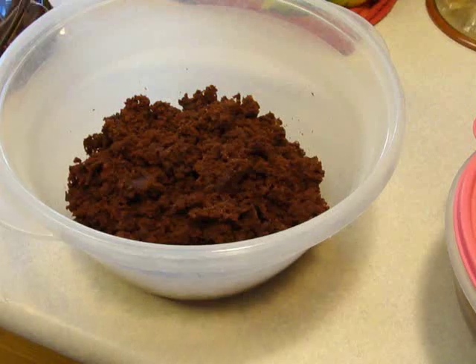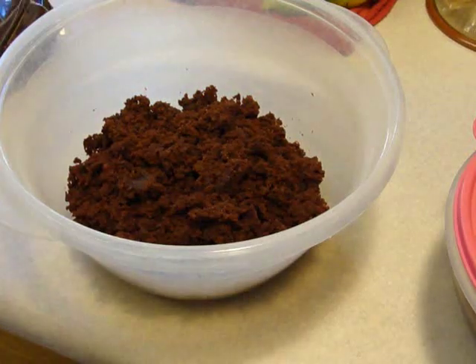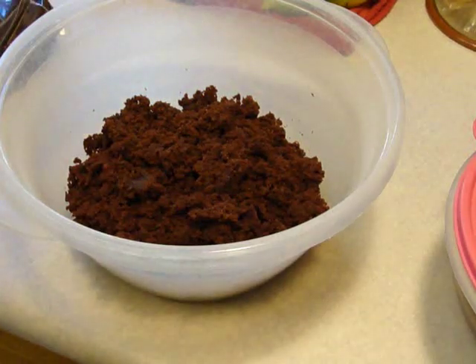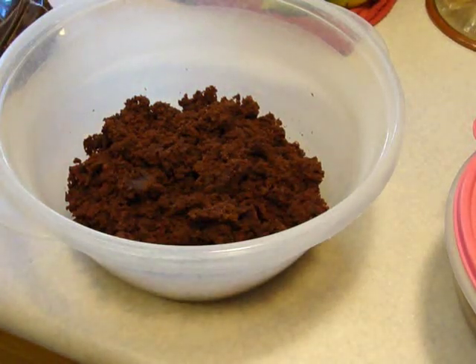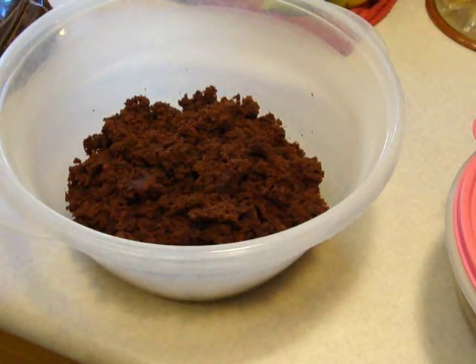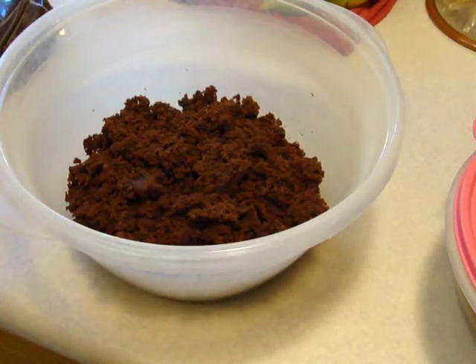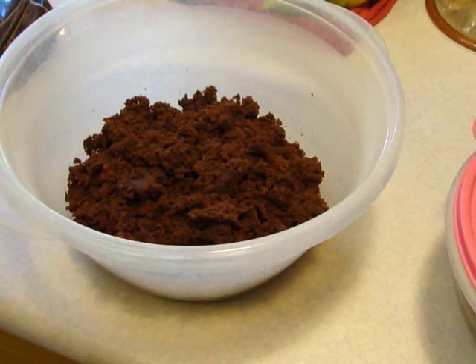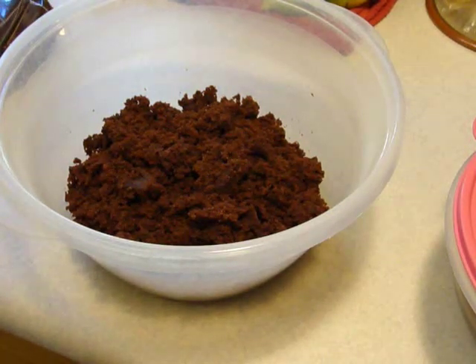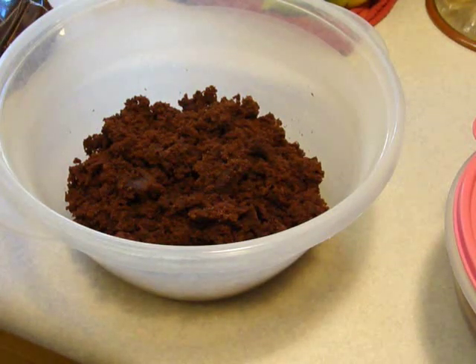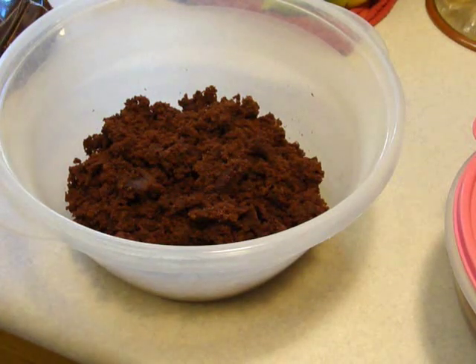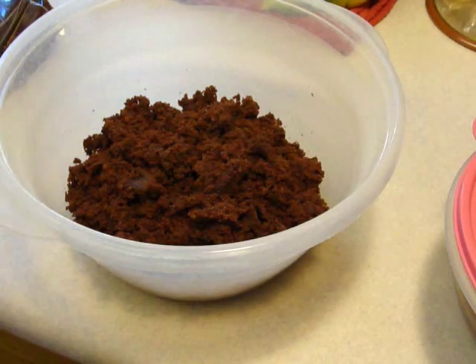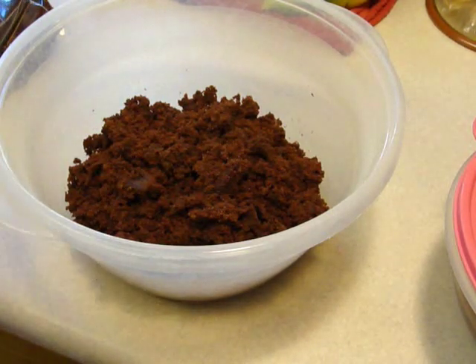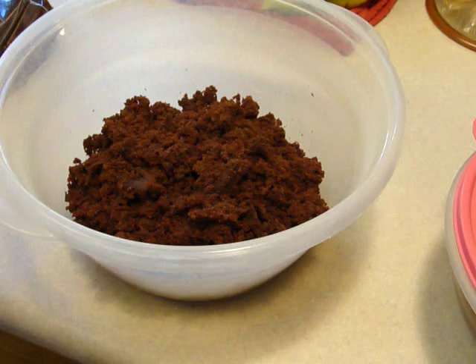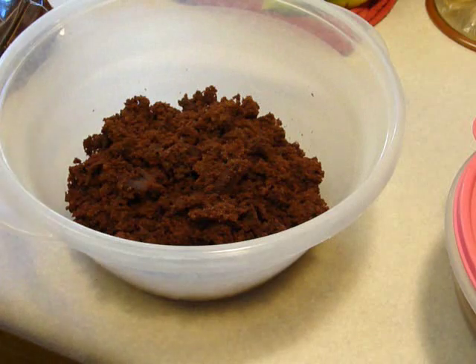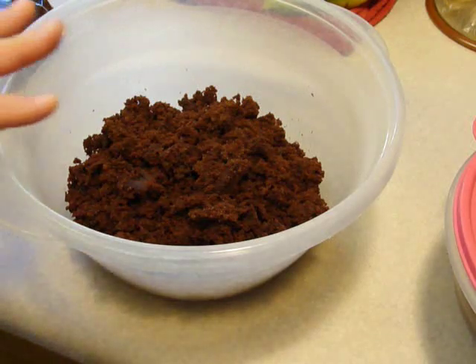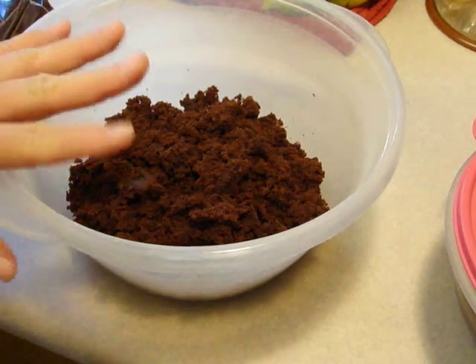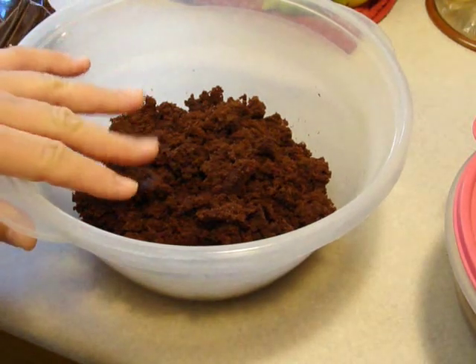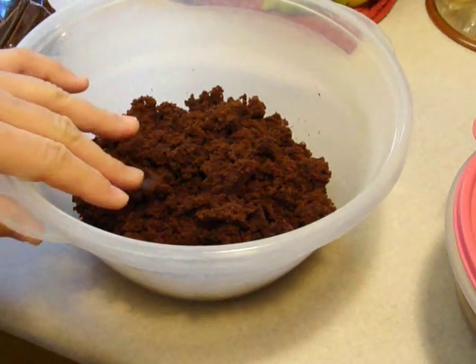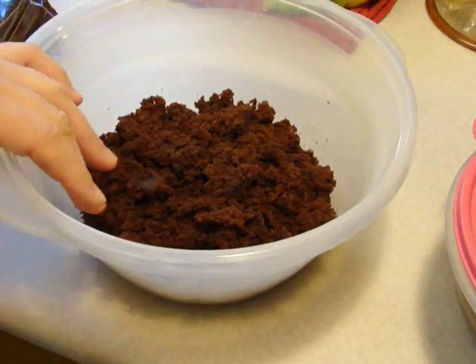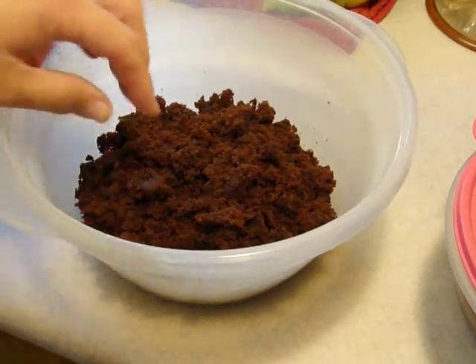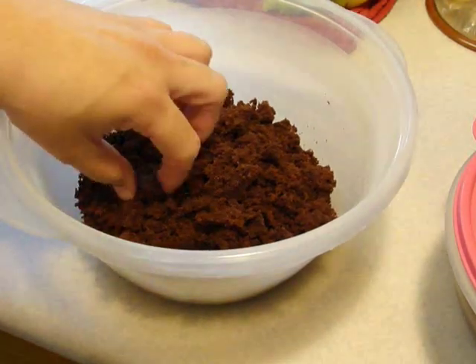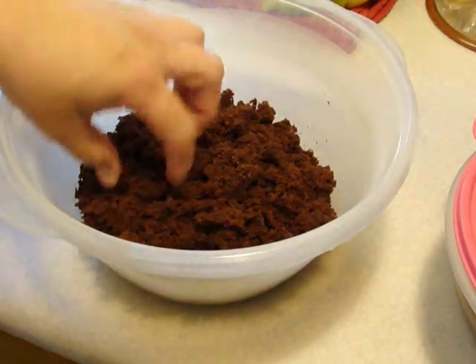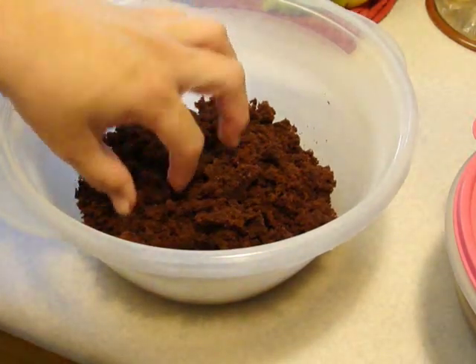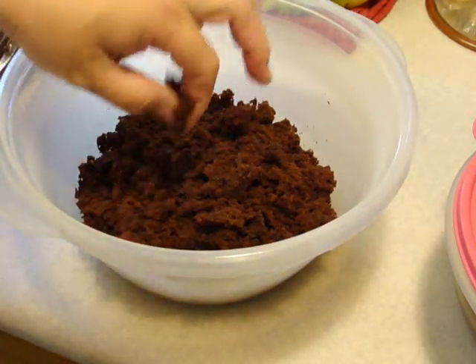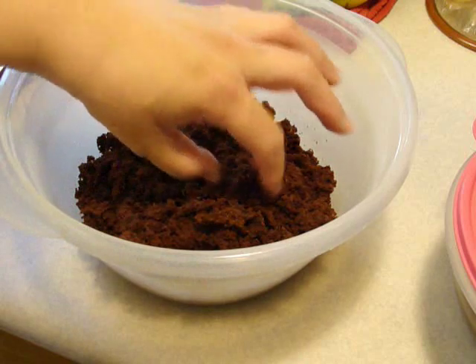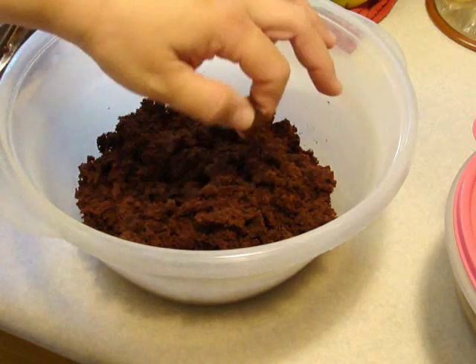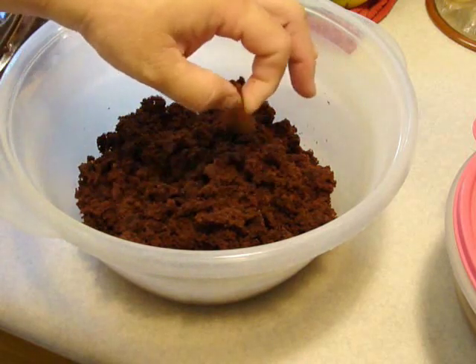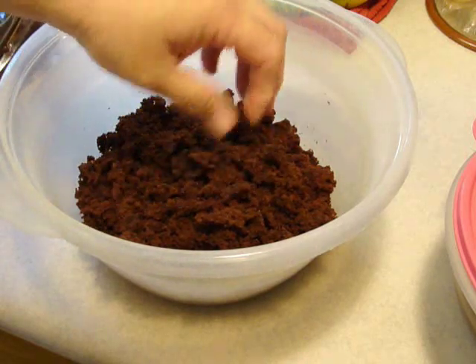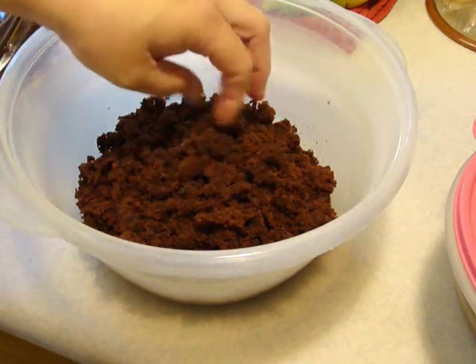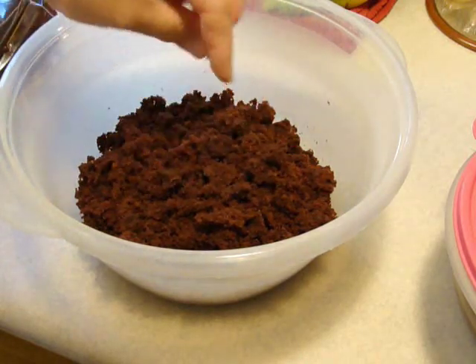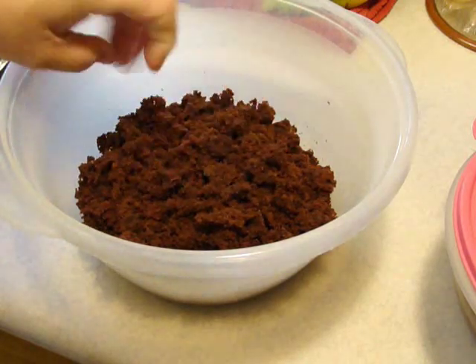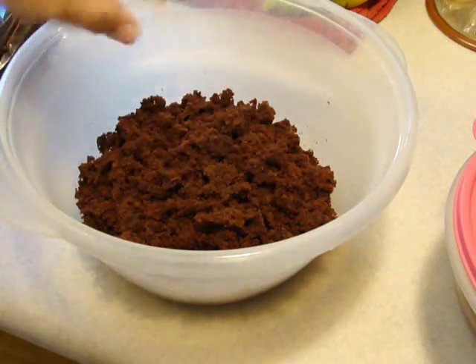Hey kids! Today we are doing what I used to call chocolate gooey. I have since found out that it is called chocolate trifle. What I did was I baked a chocolate cake.